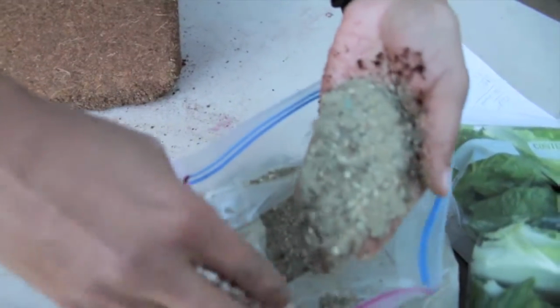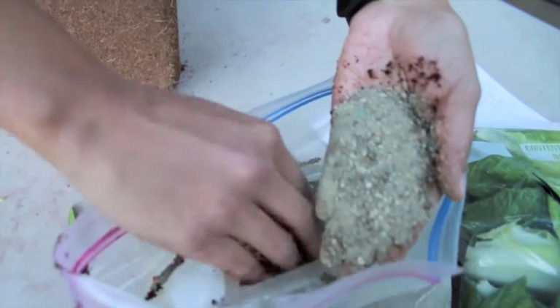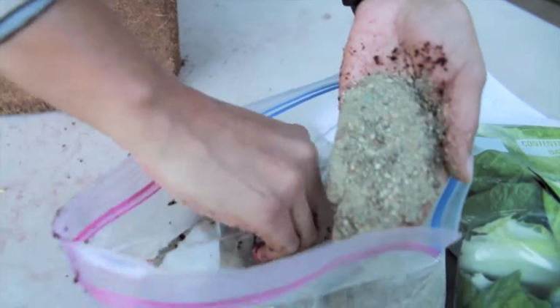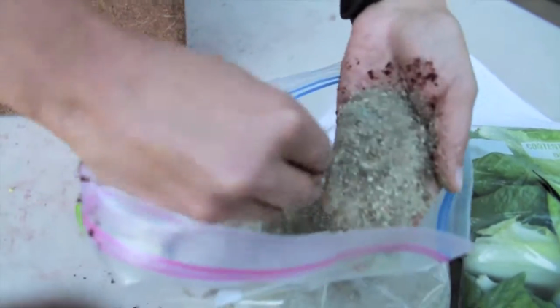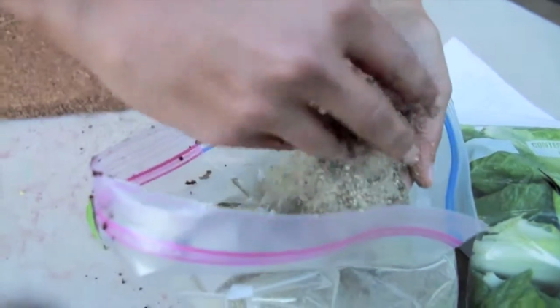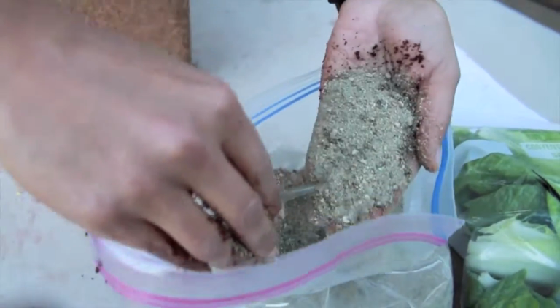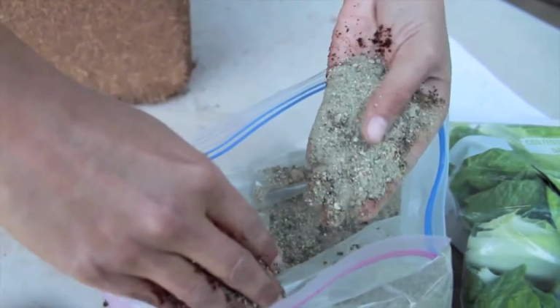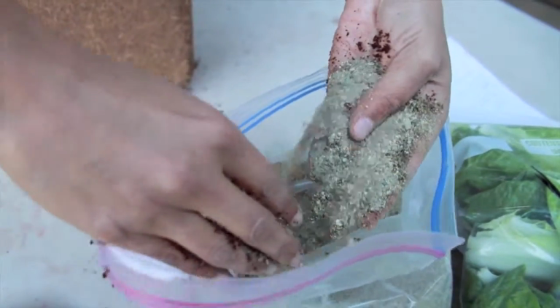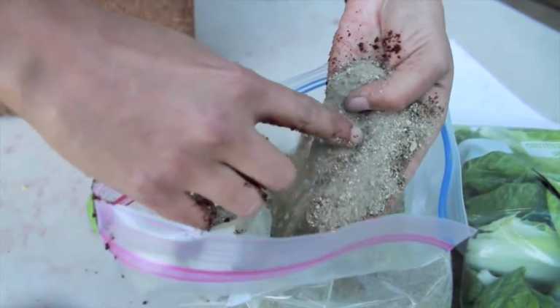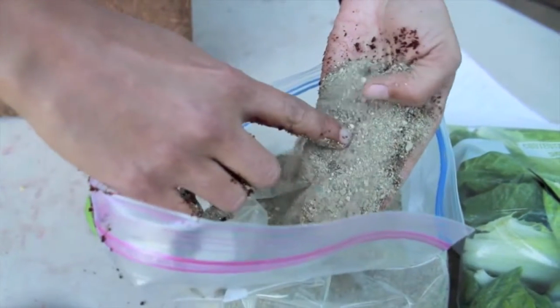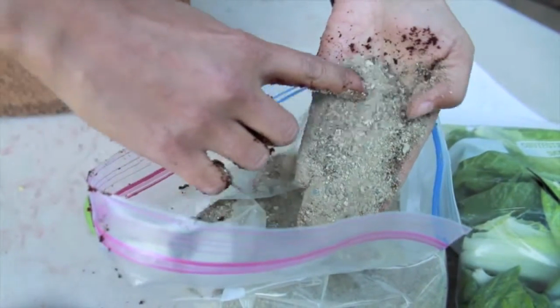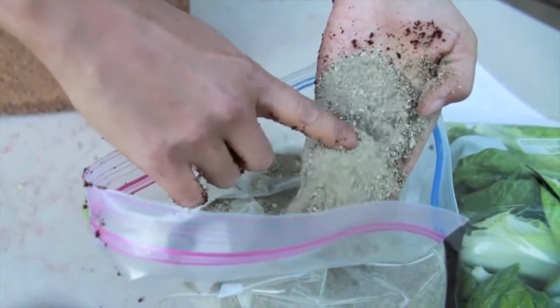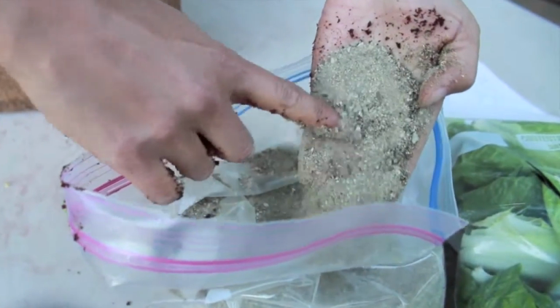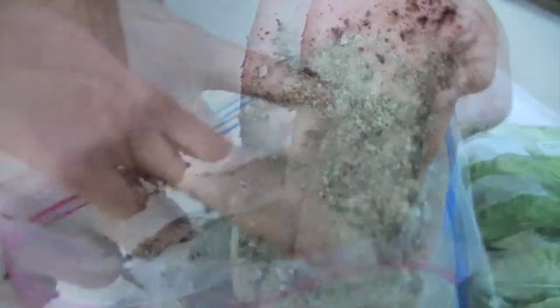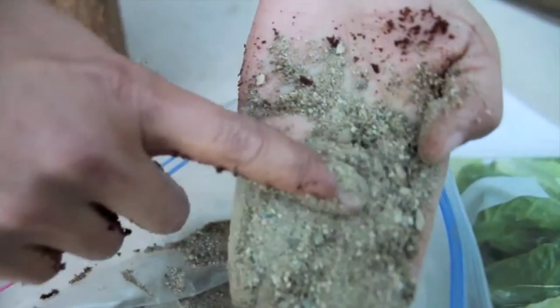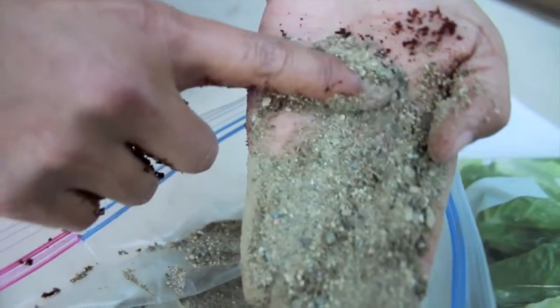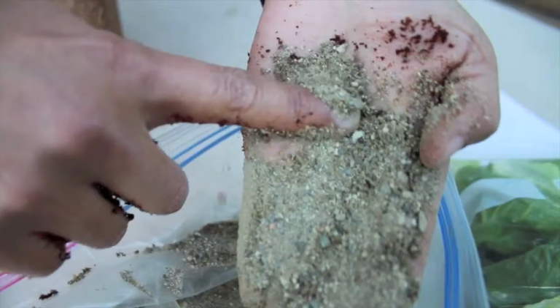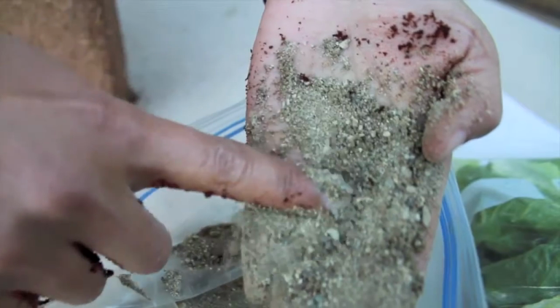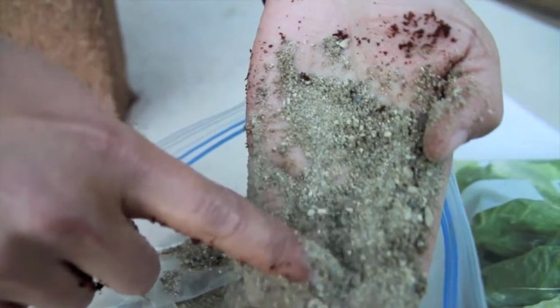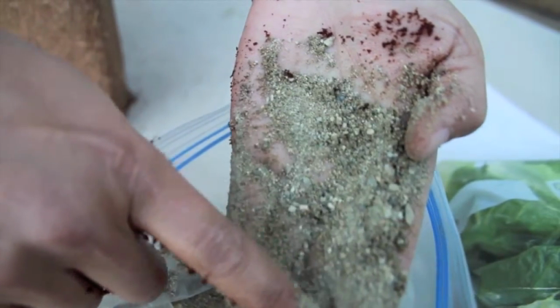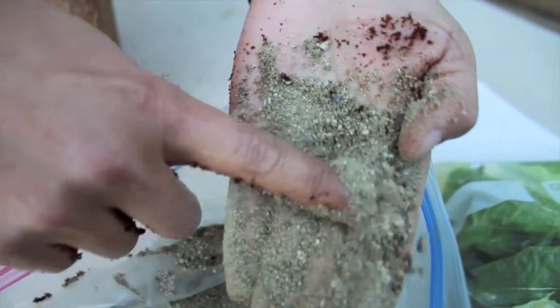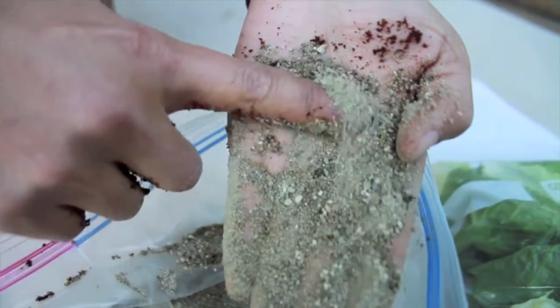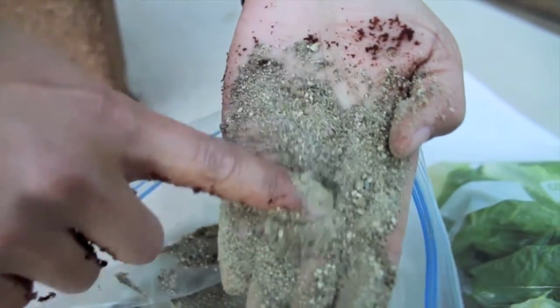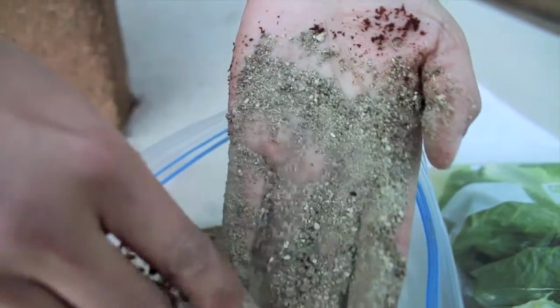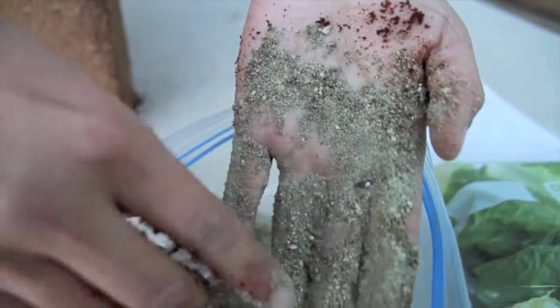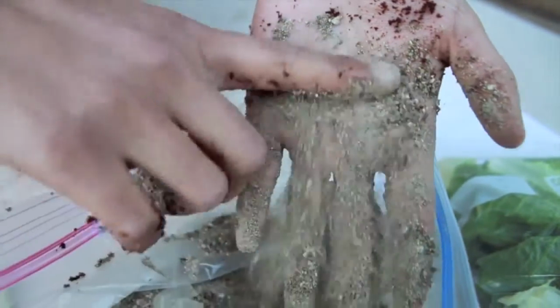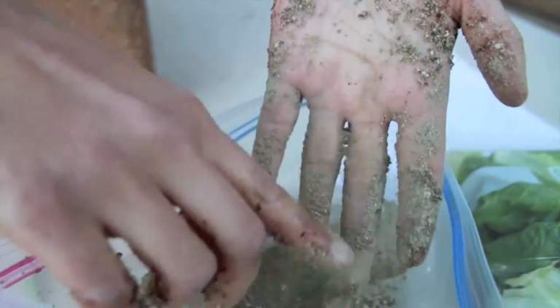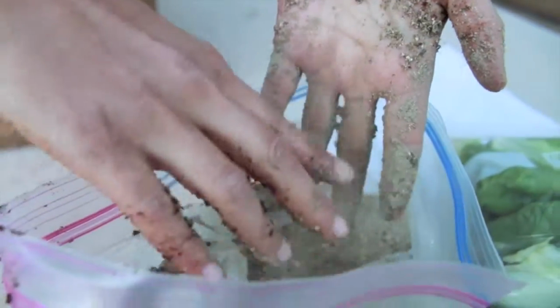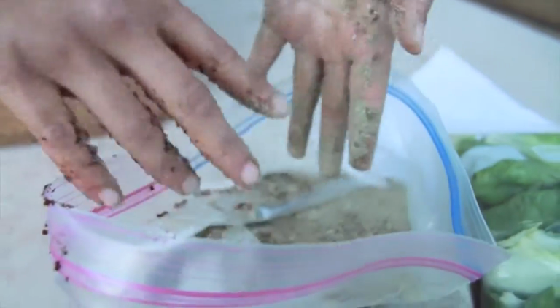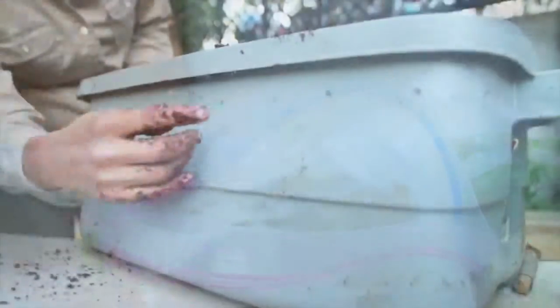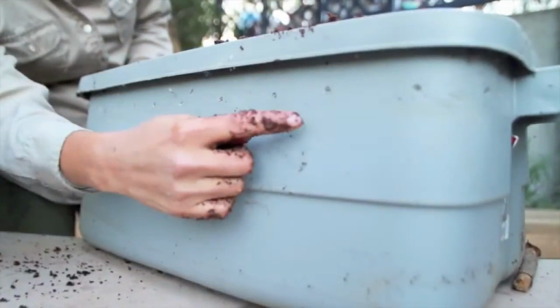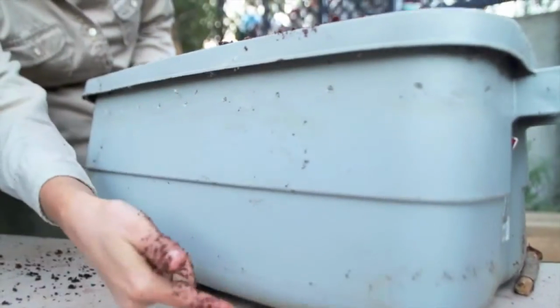Because worms don't have teeth, you'll need some sand to help them break up the food. Sand is used as the grit in their throats to tear food apart. Take some time to actually feel the sand on your hands.